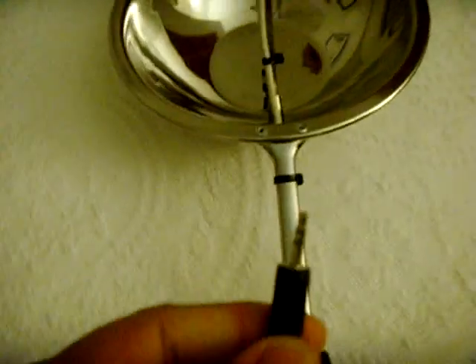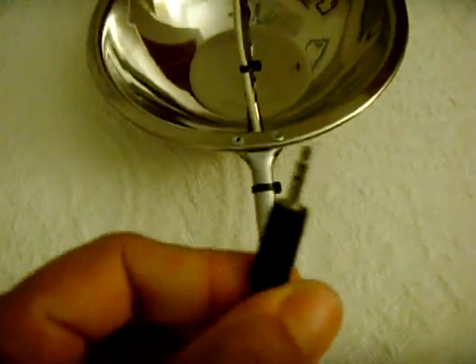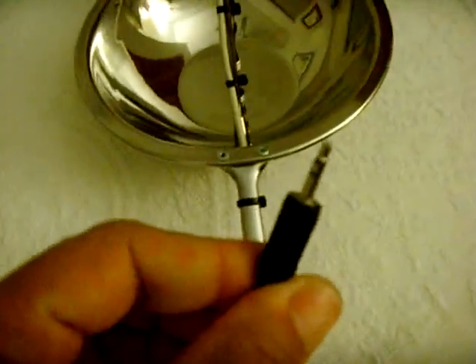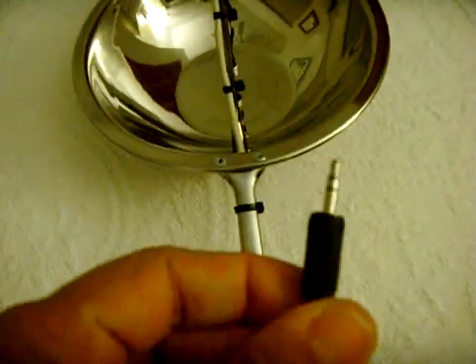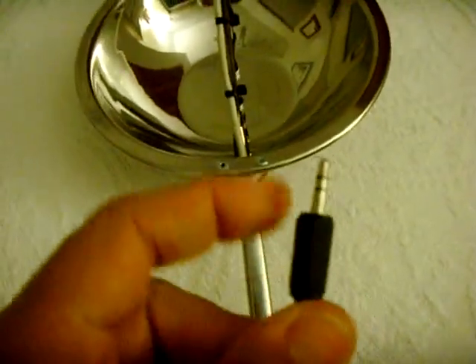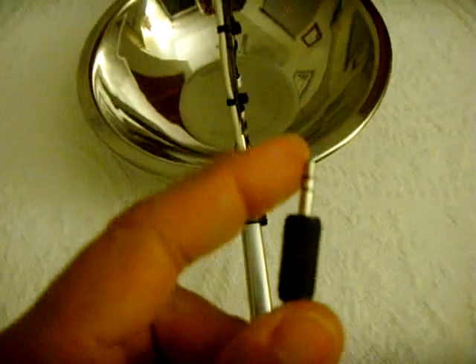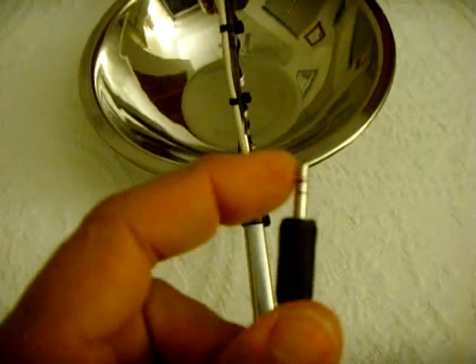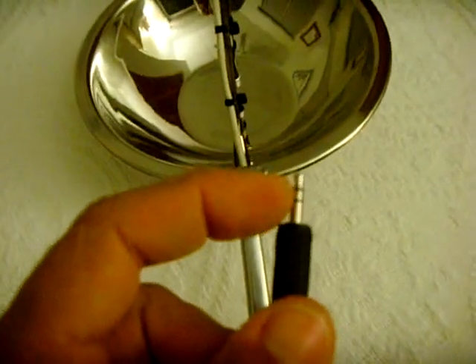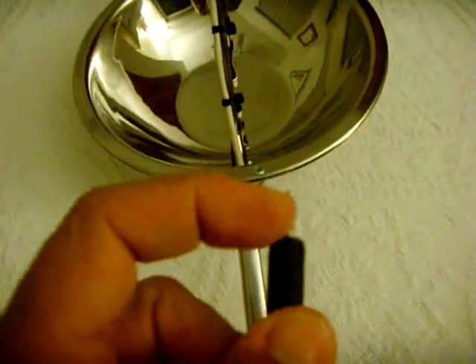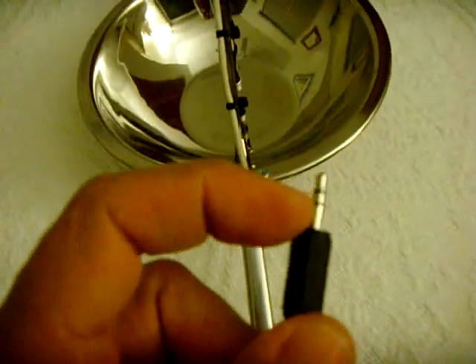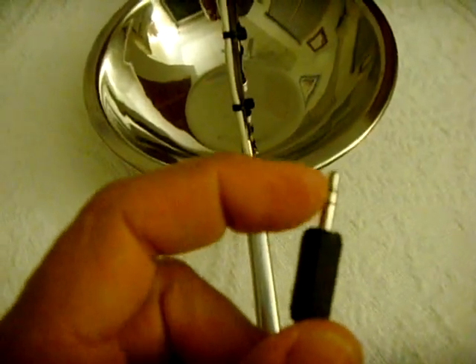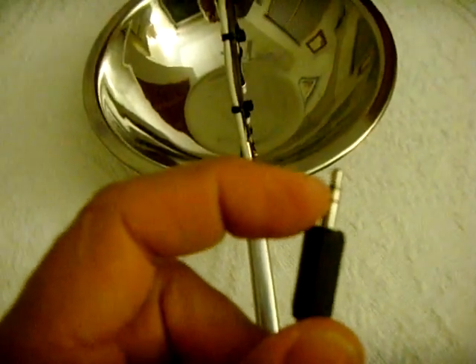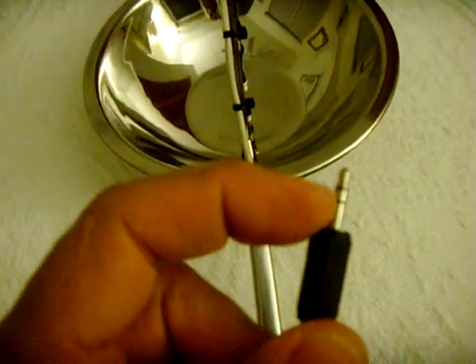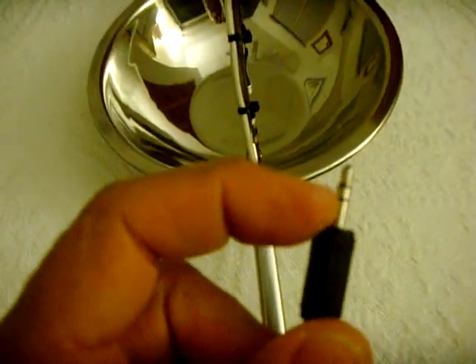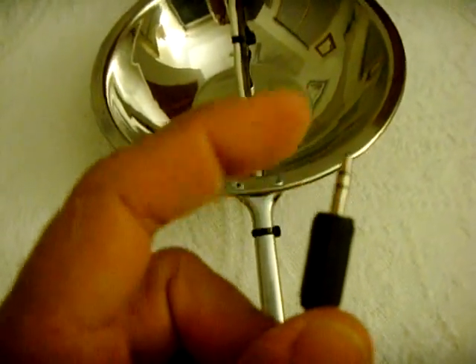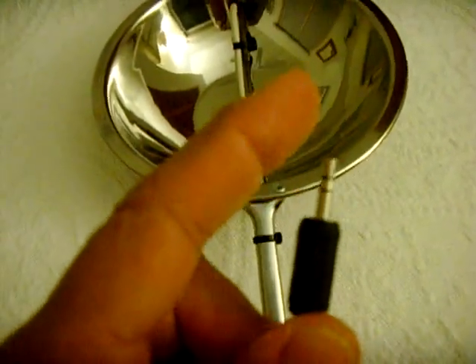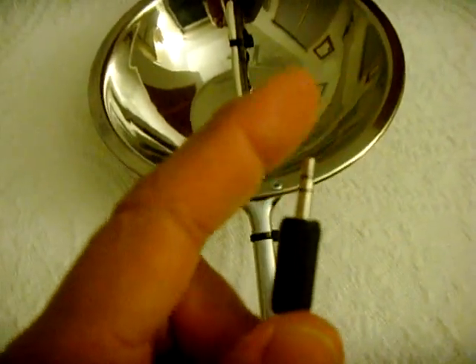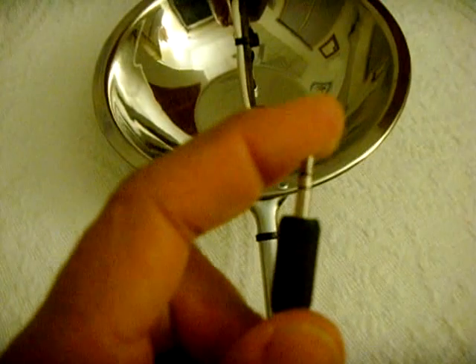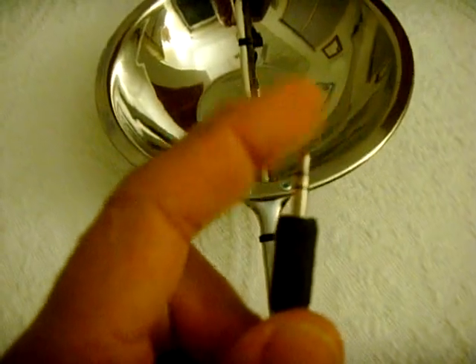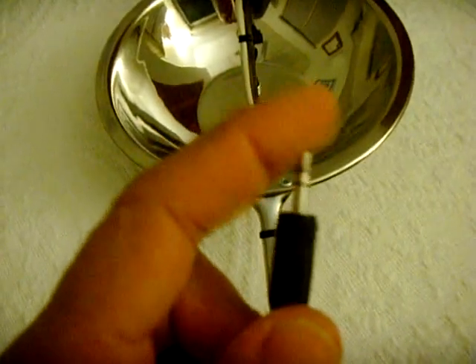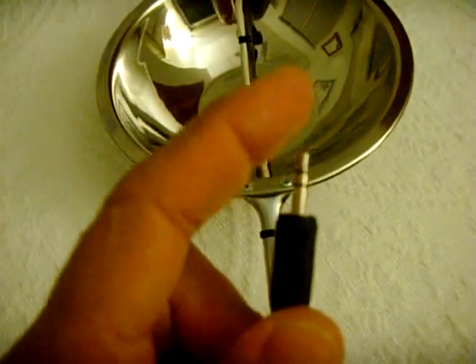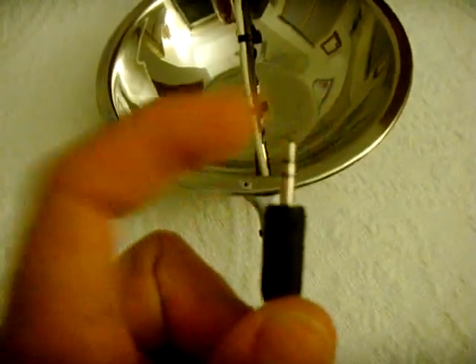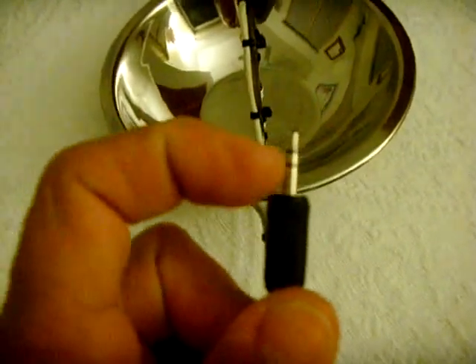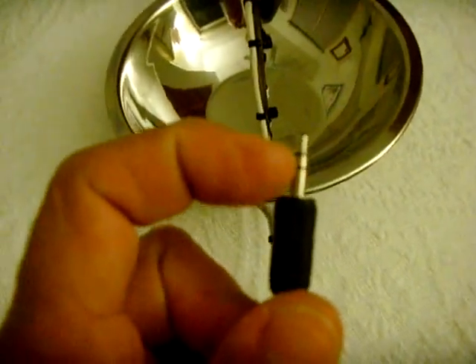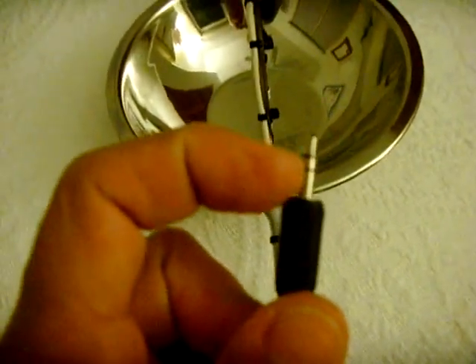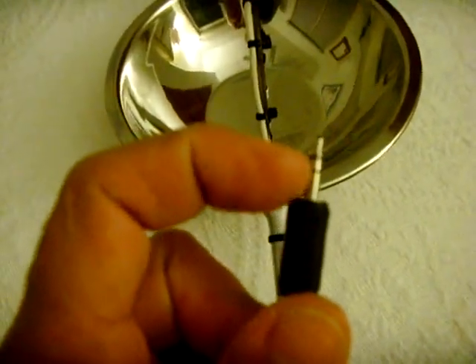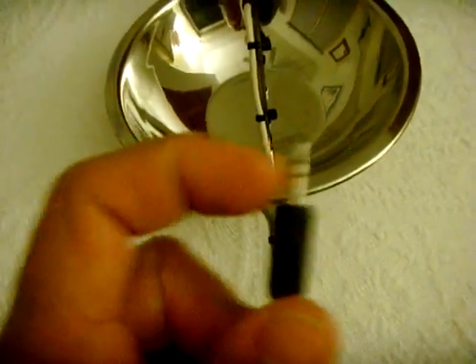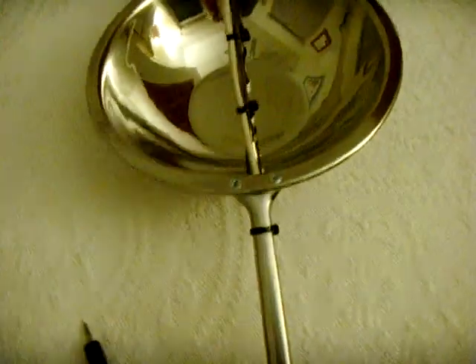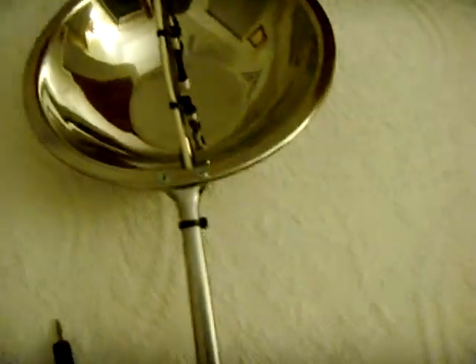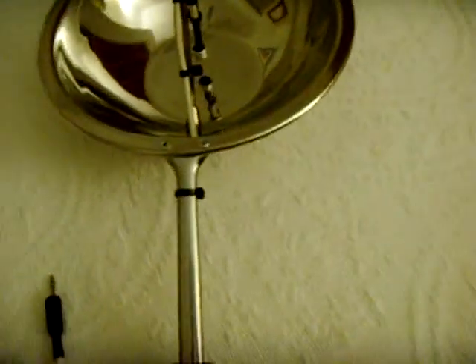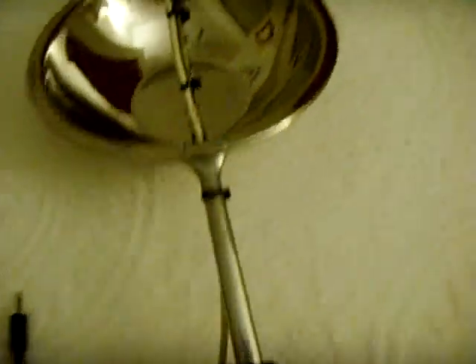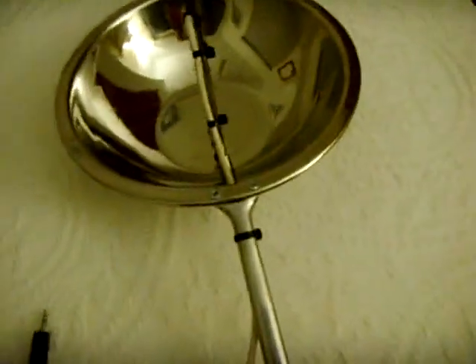I added the eighth inch phono jack — it's a stereo one, but that's all I had. So I just made sure both sleeves were connected together, and I made sure the tip was the positive. These two together are the ground on the mic, and that's it.